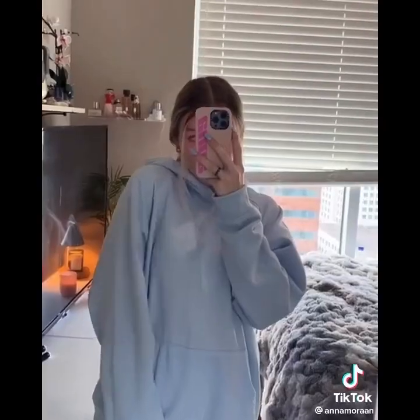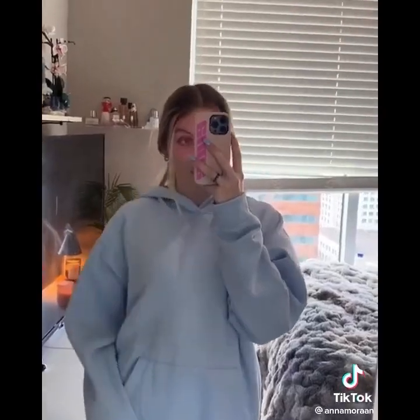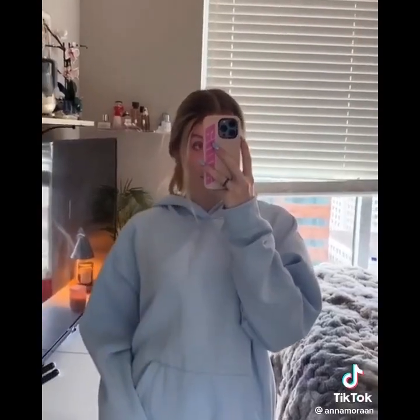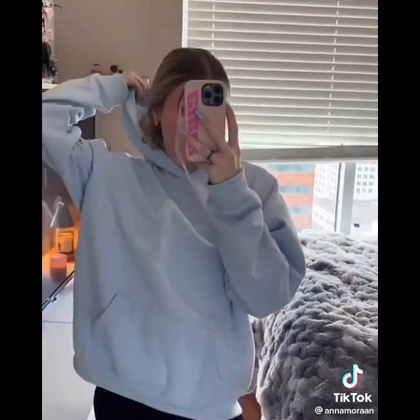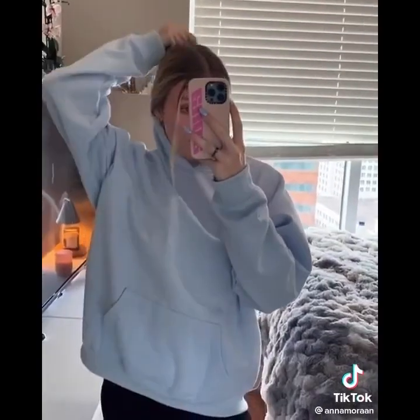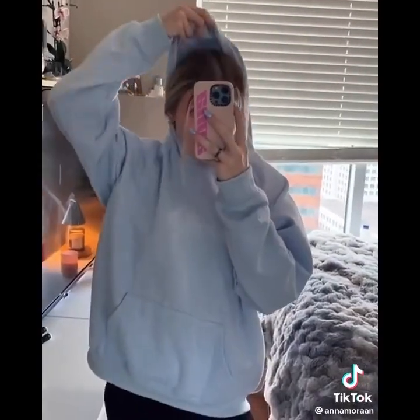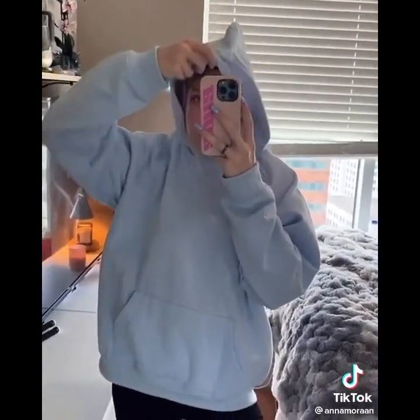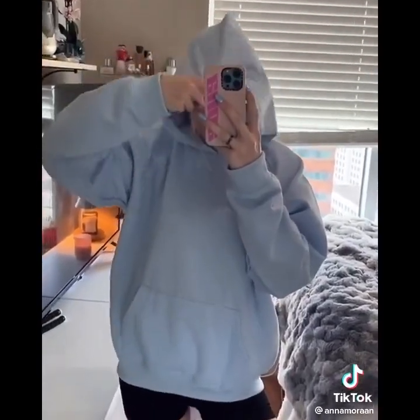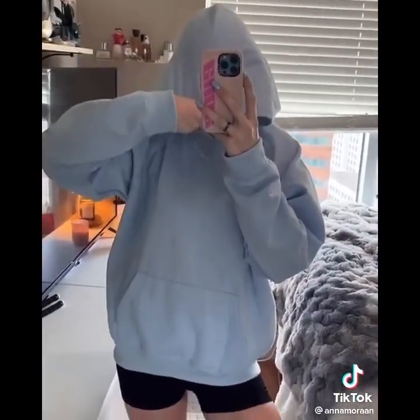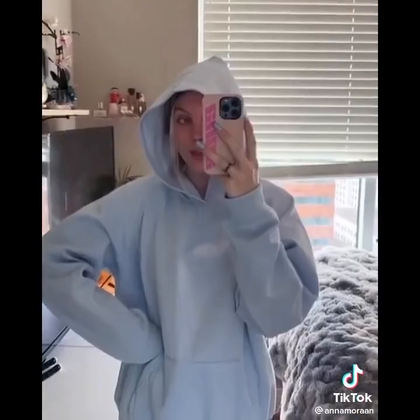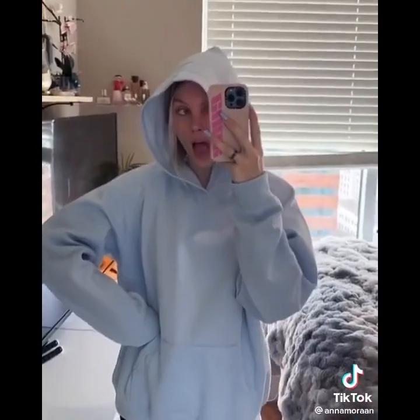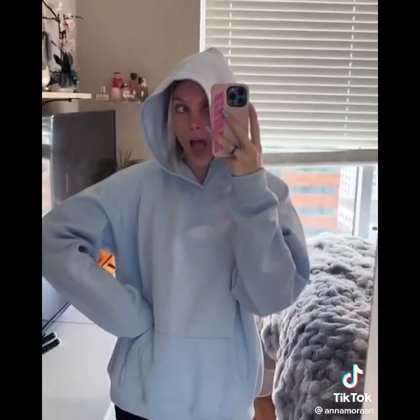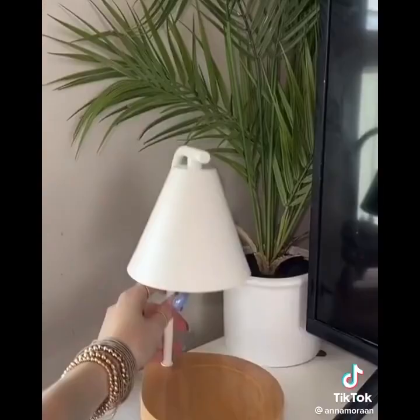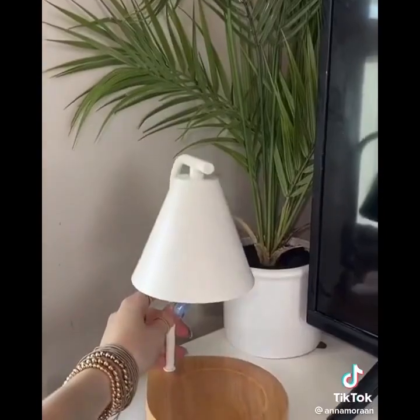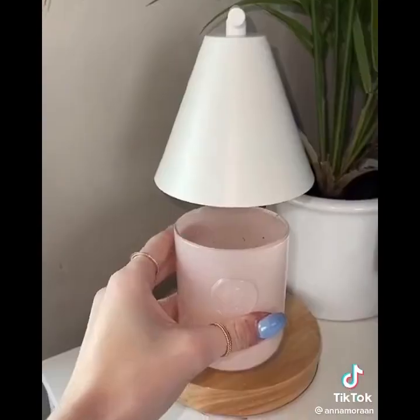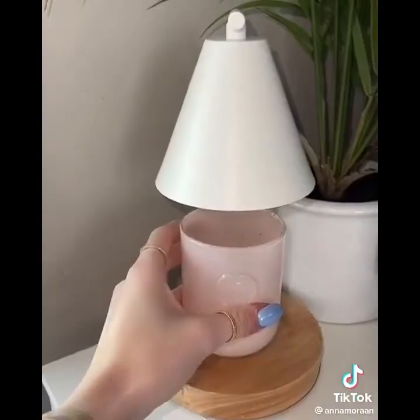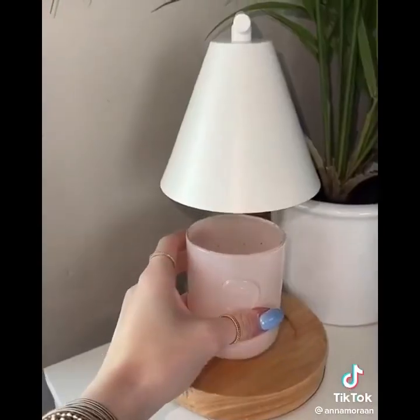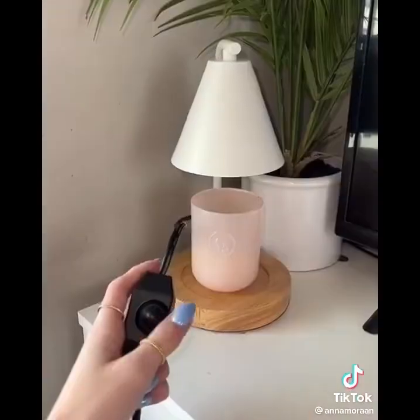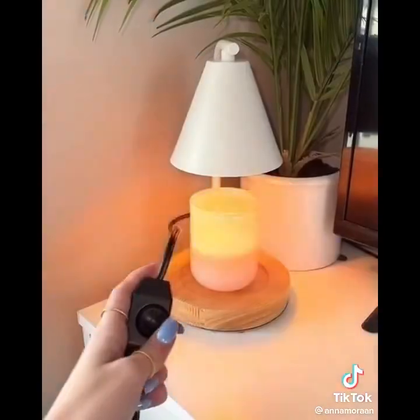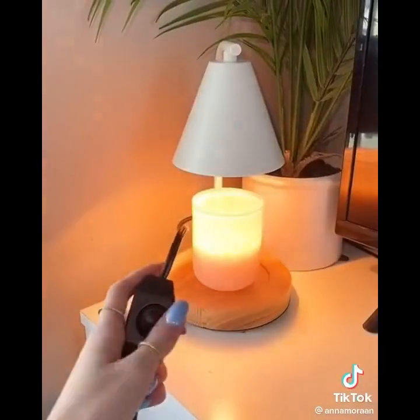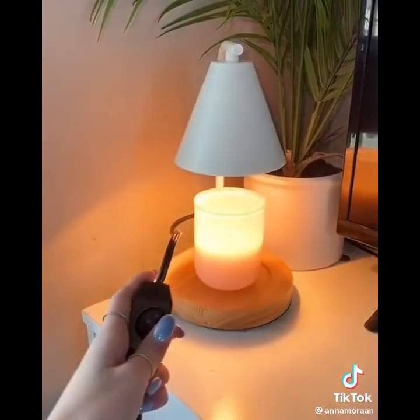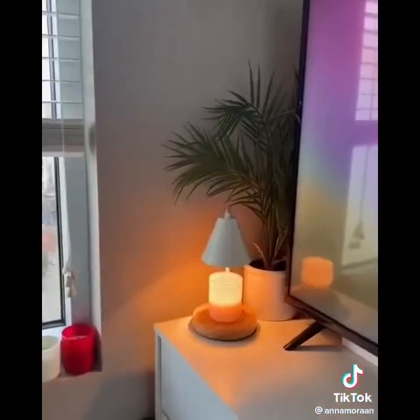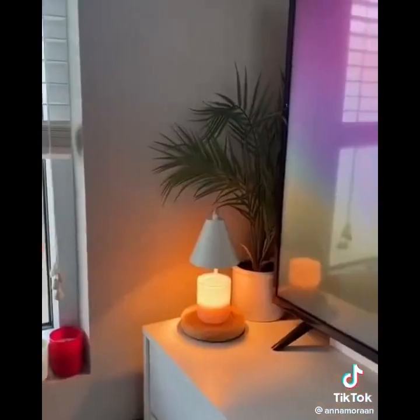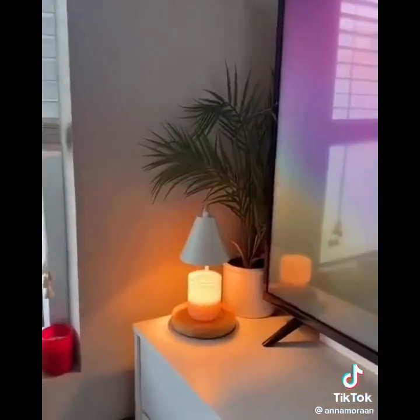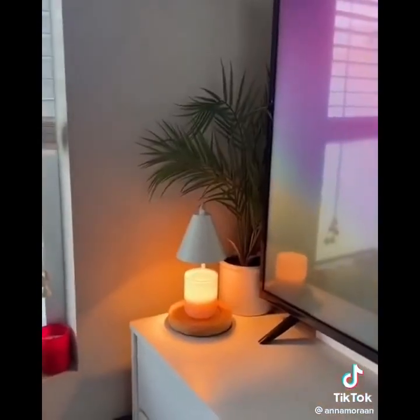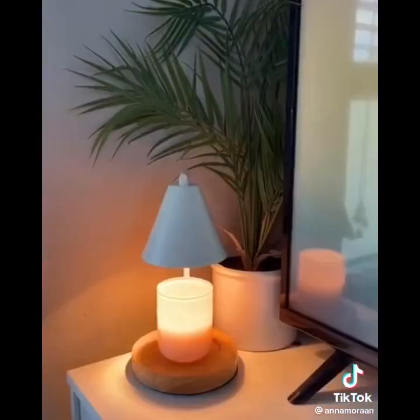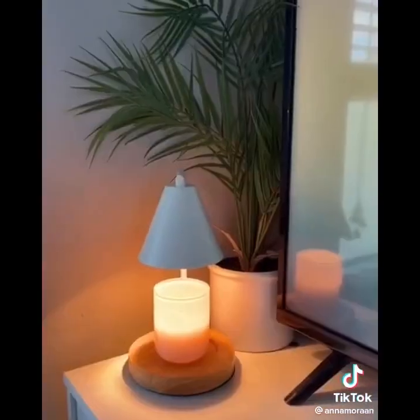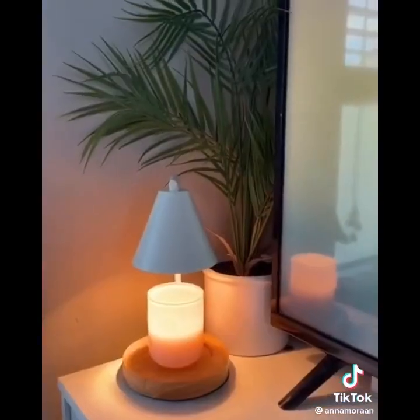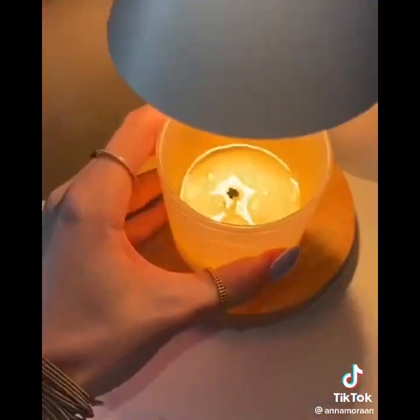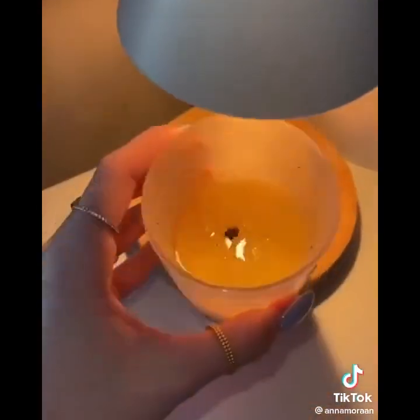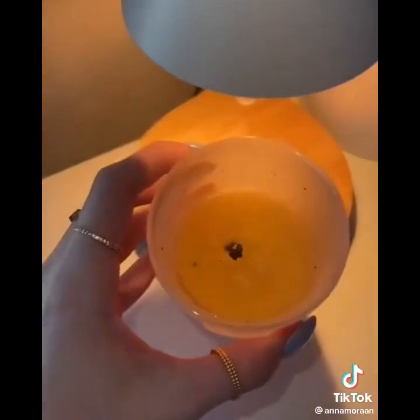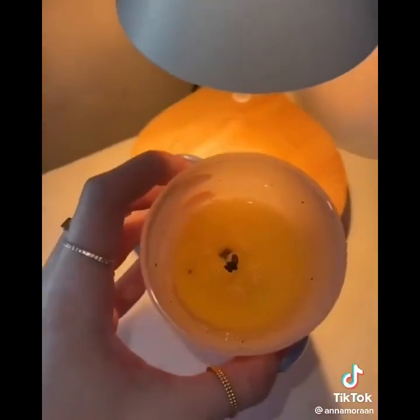This hoodie is the best thing I've ever put on and it's so affordable. It's a rational fear forgetting to blow out a candle, so I got this candle warmer light — it's aesthetic and makes the candle smell even stronger, and it lasts longer.